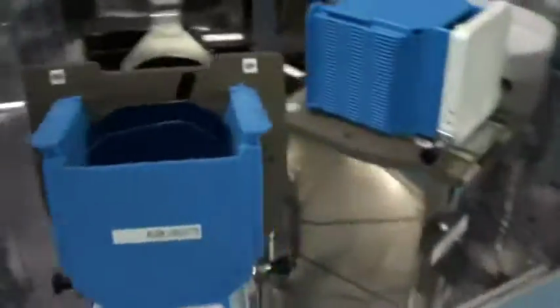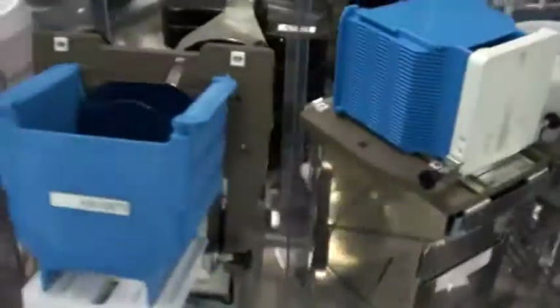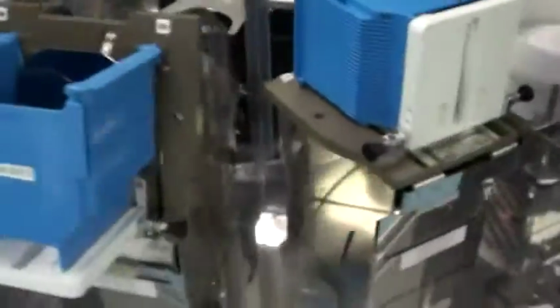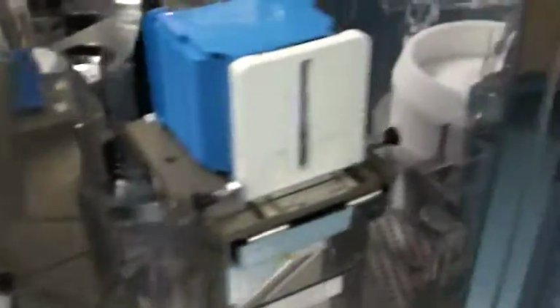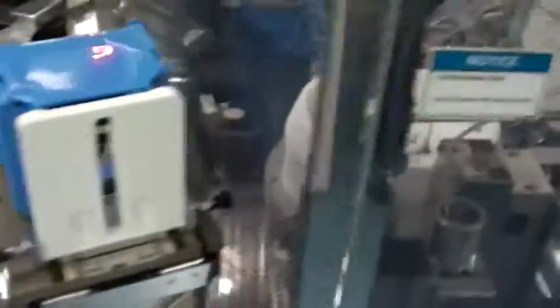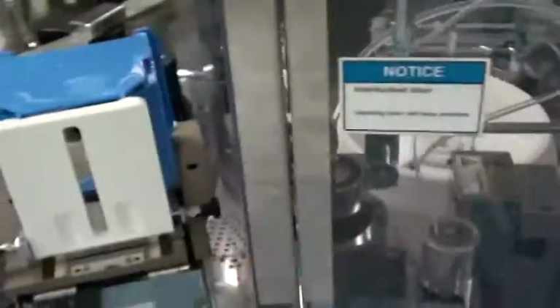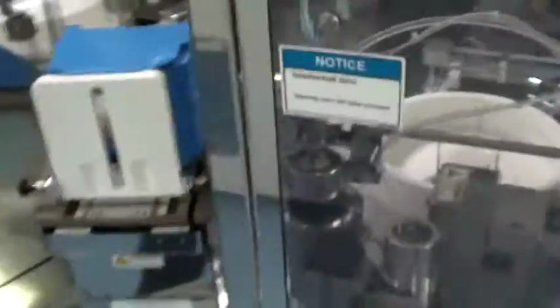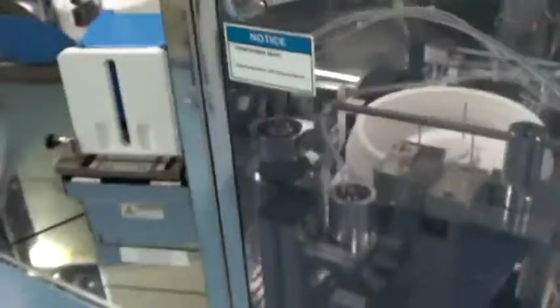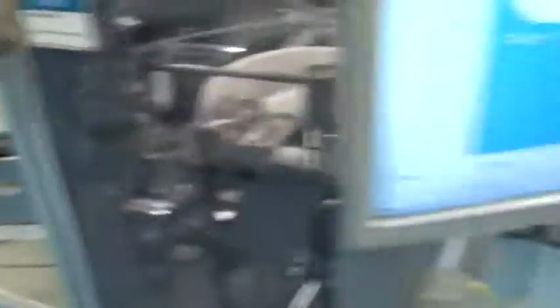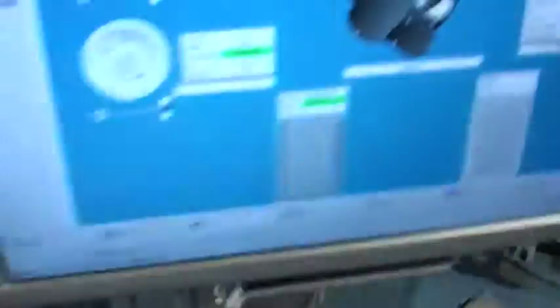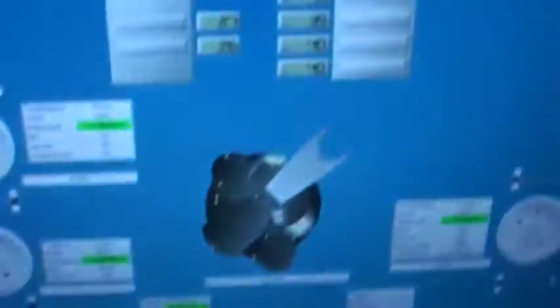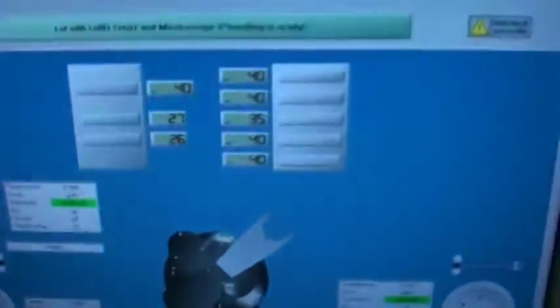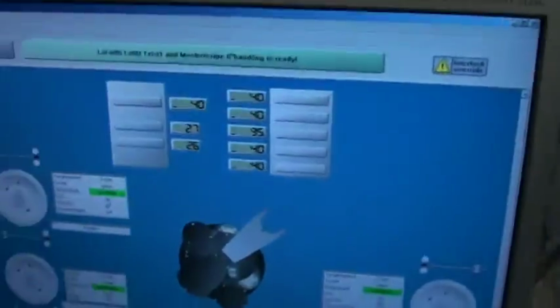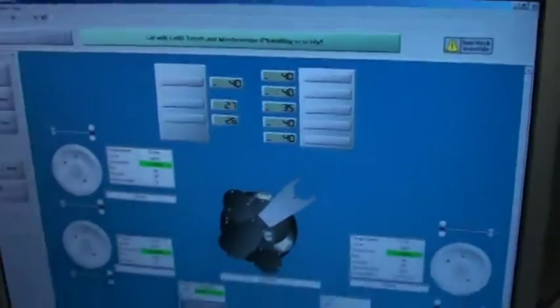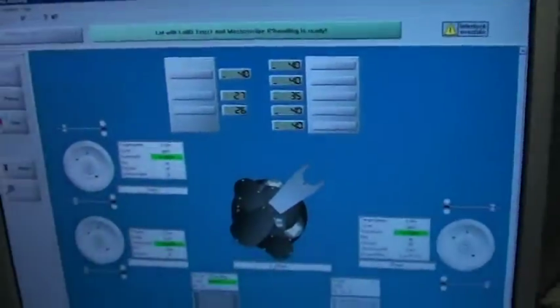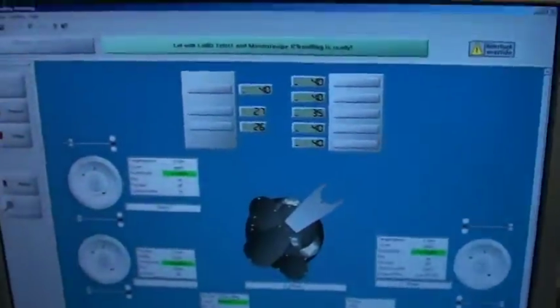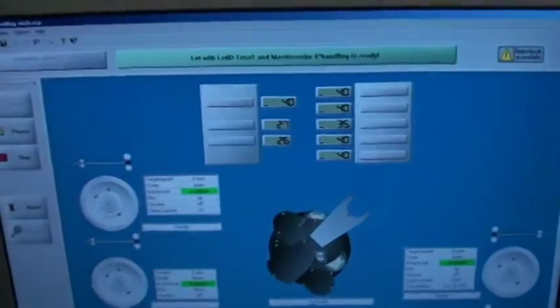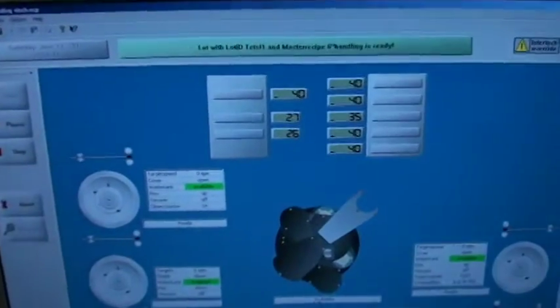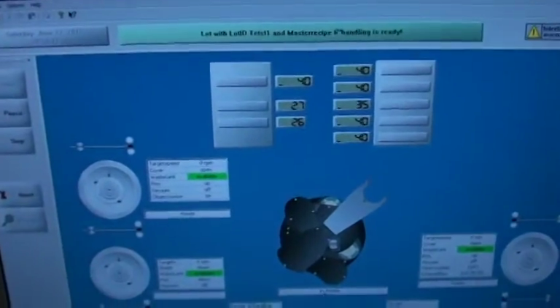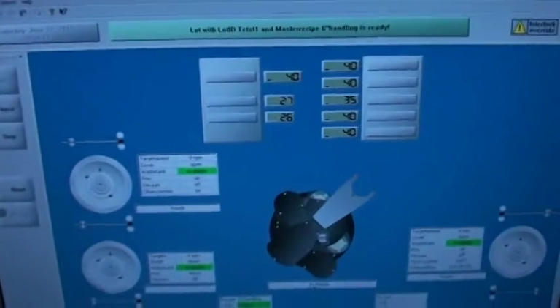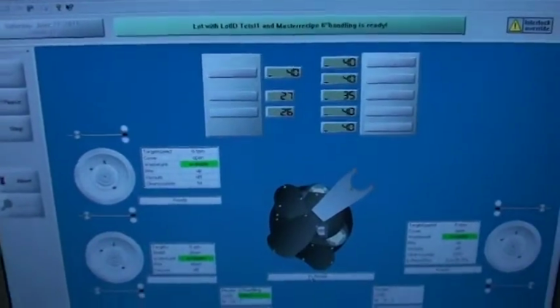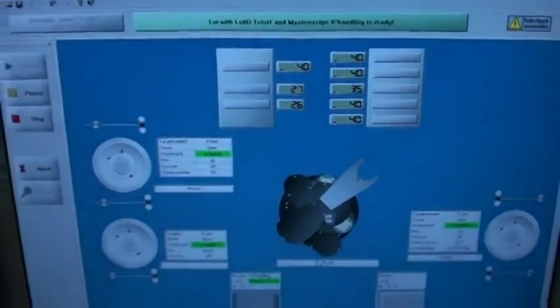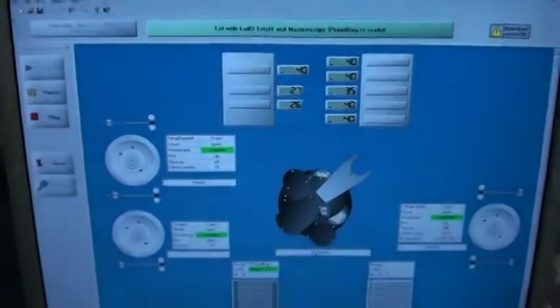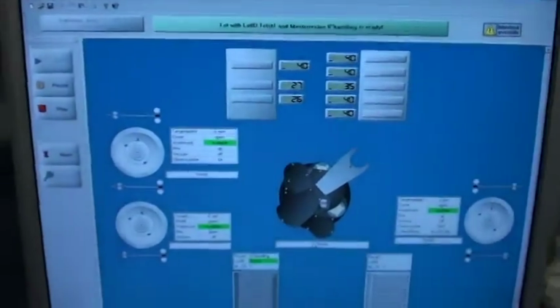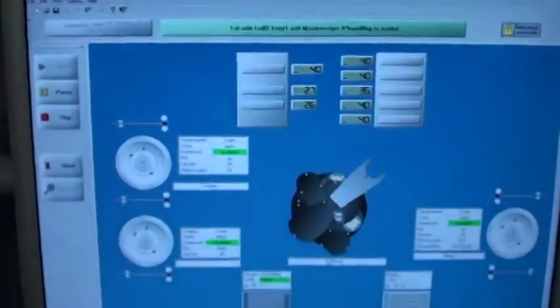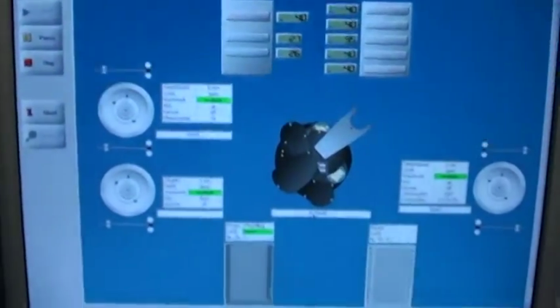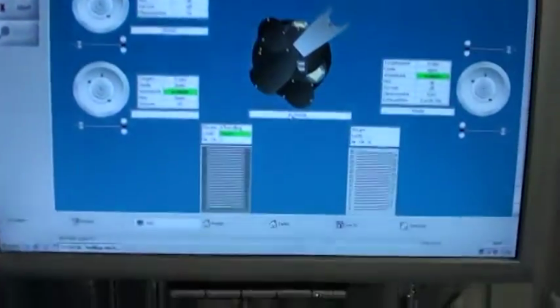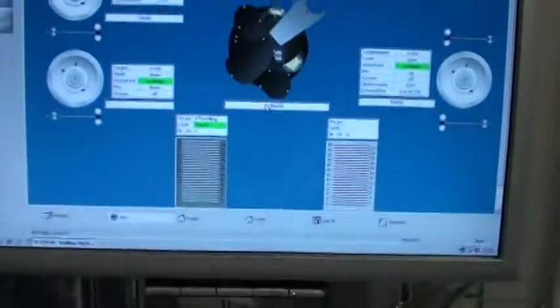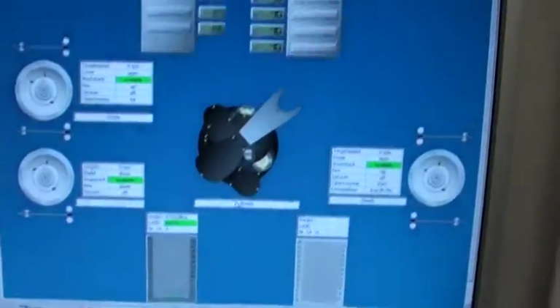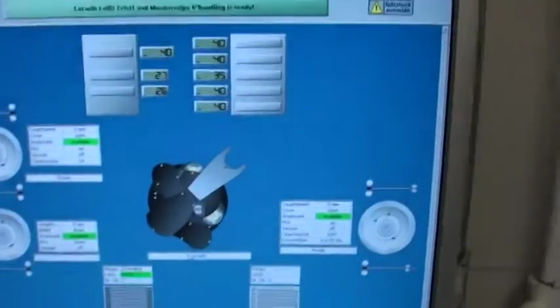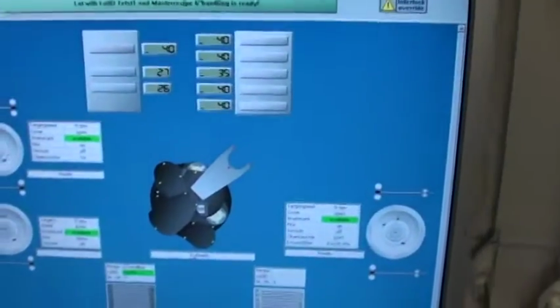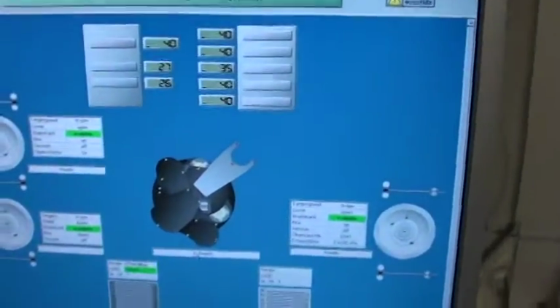We have just kicked back the cassette because we have completely finished our process. Thank you for watching.